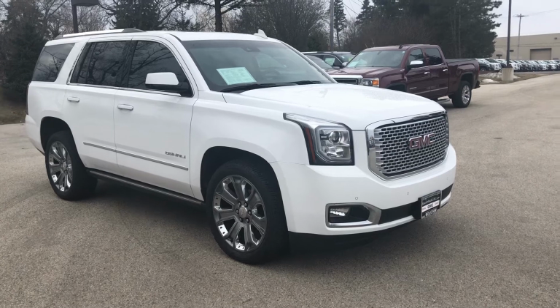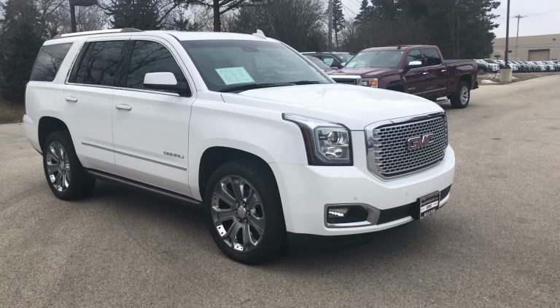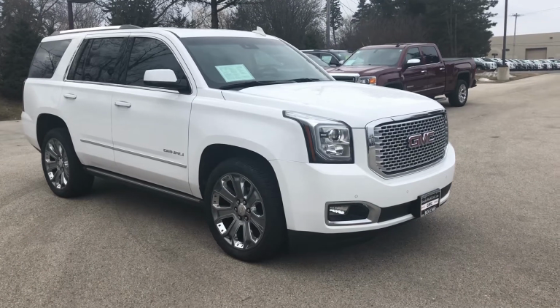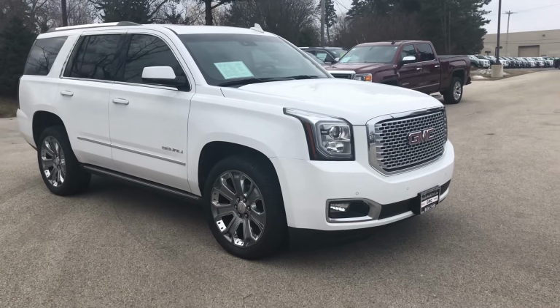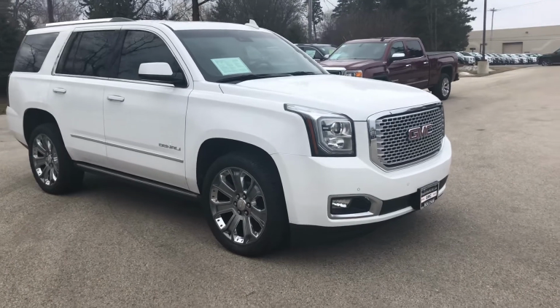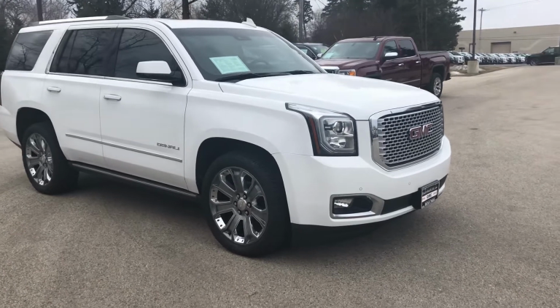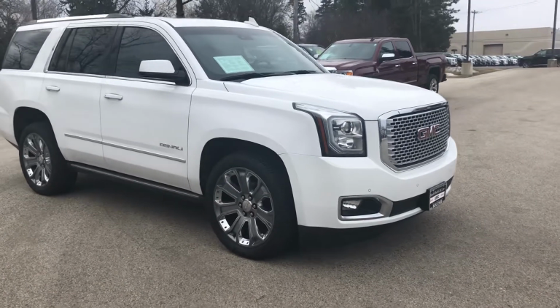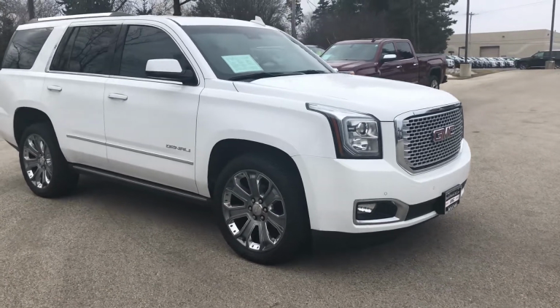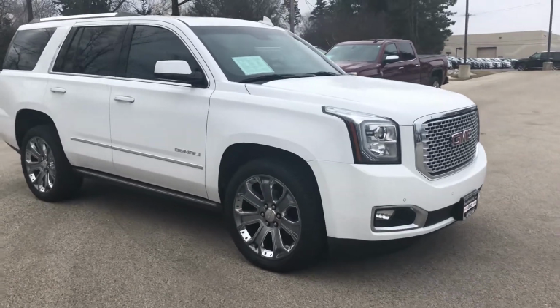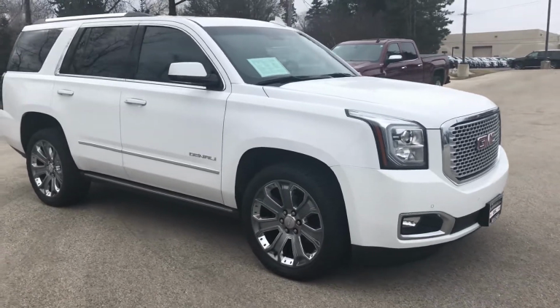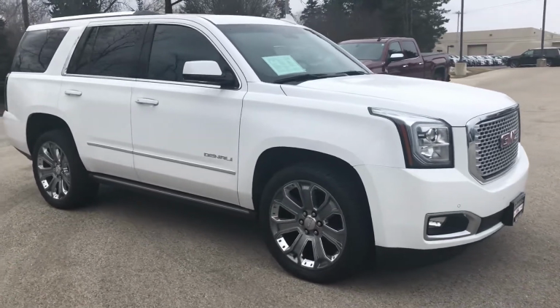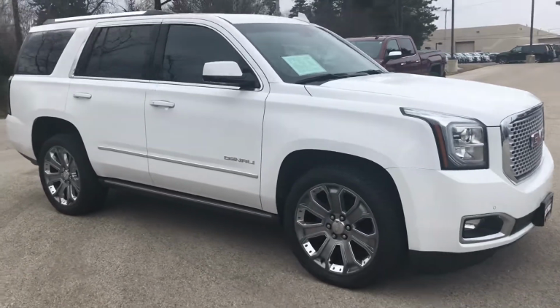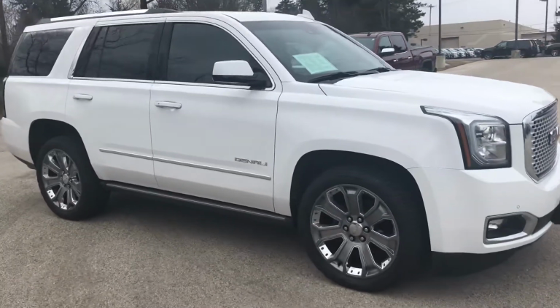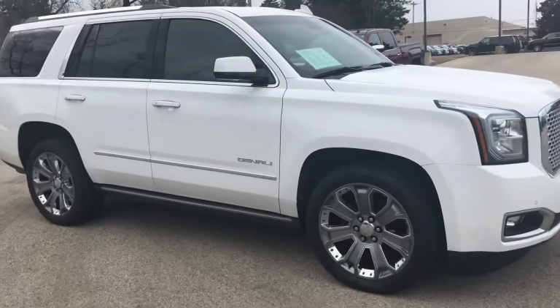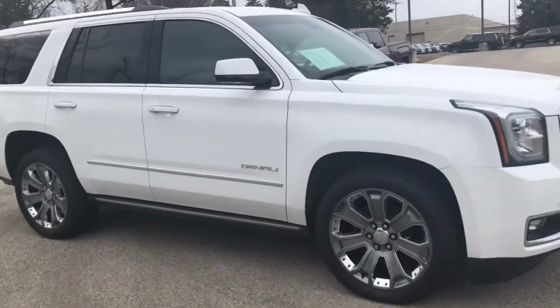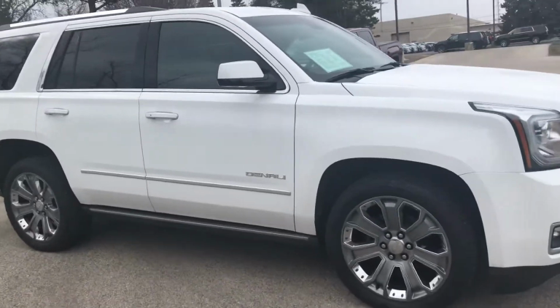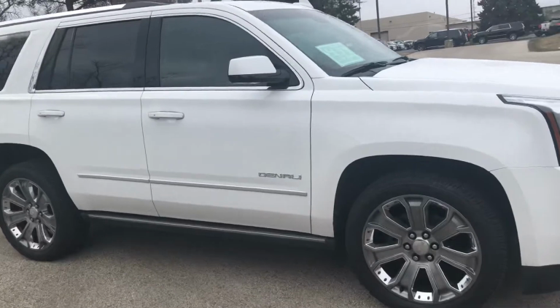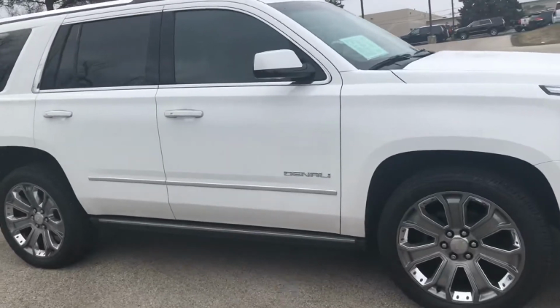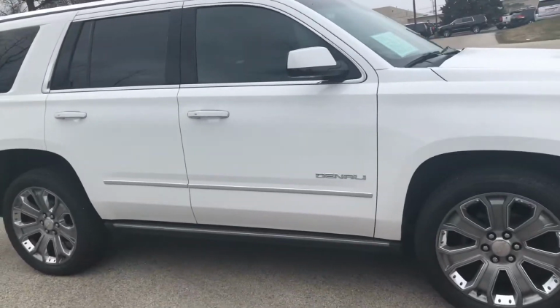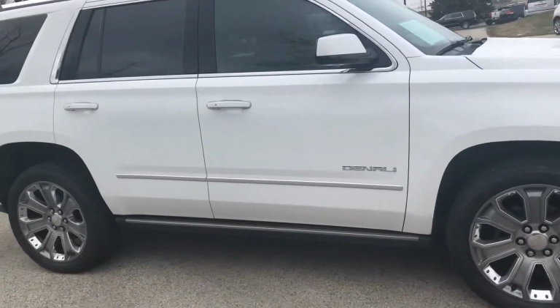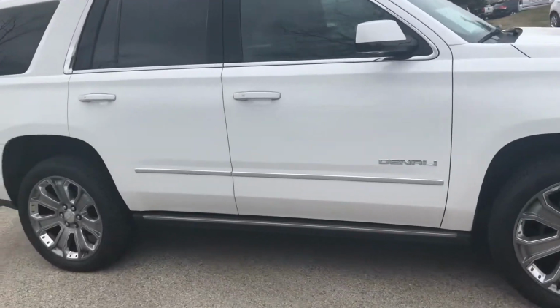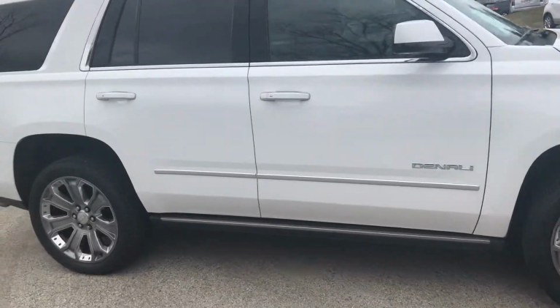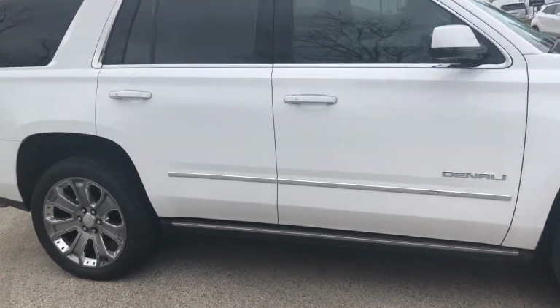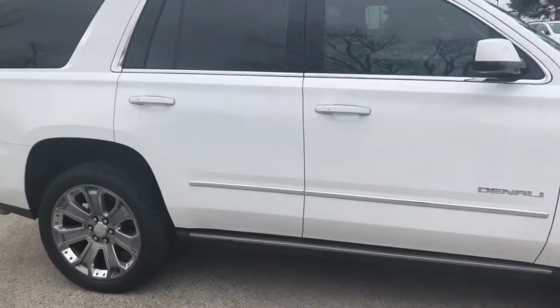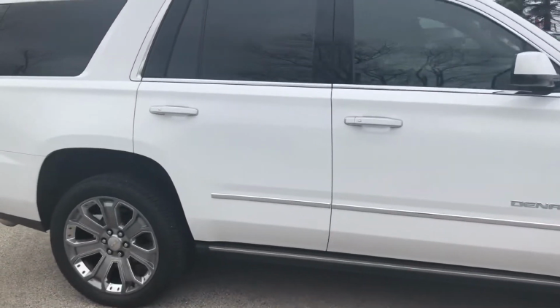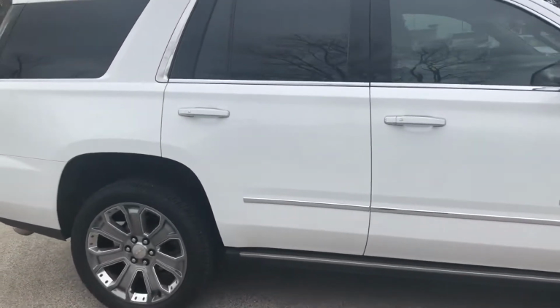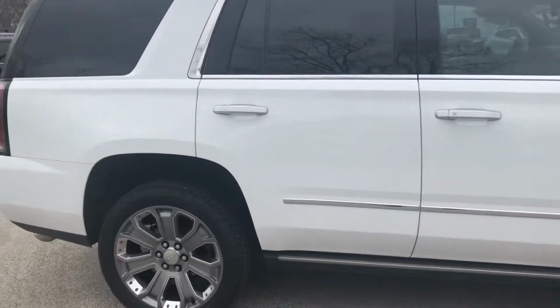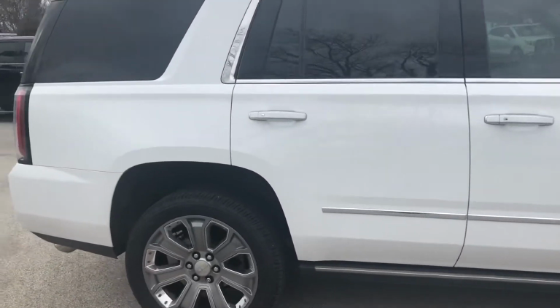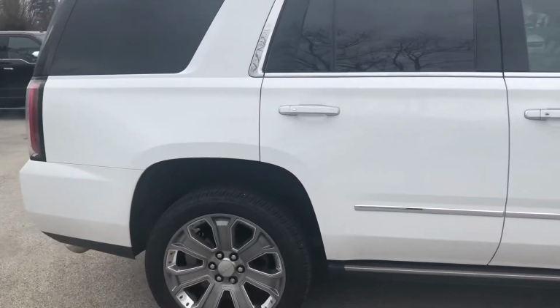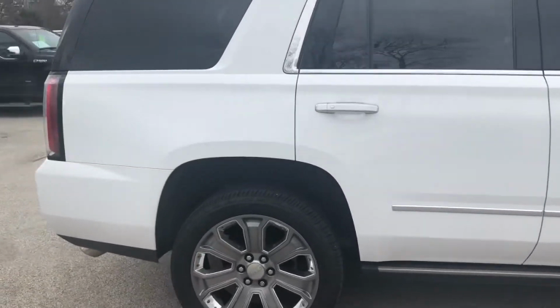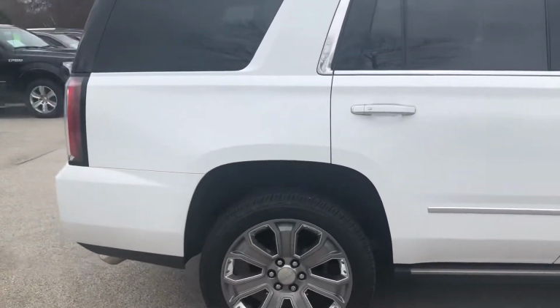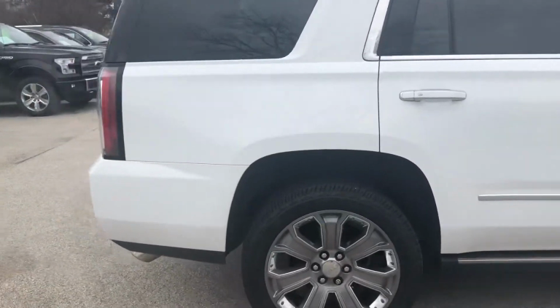Hi Sean, this is Nick over at Boucher Buick GMC sending you a quick video walk-around of our 2016 GMC Yukon Denali.